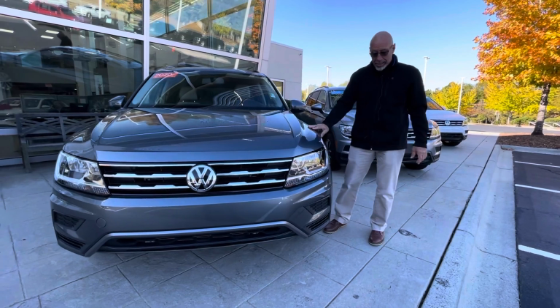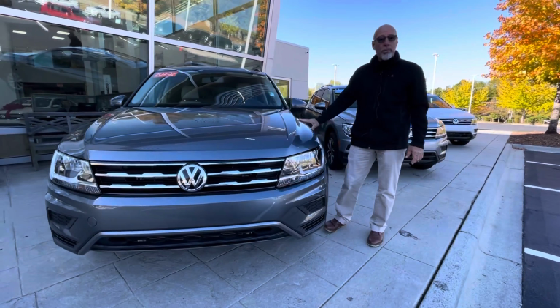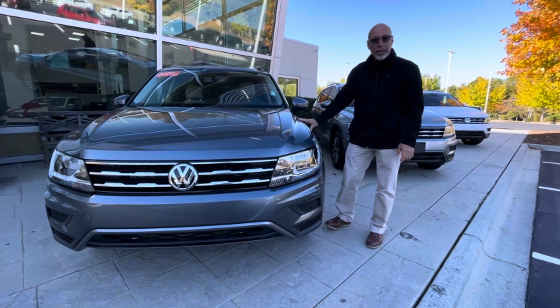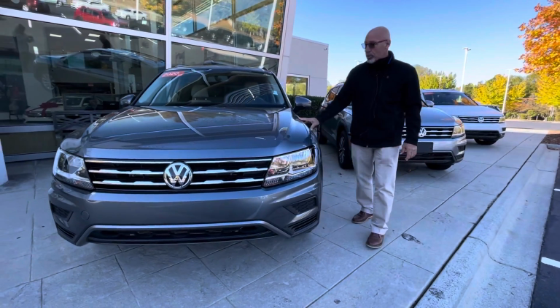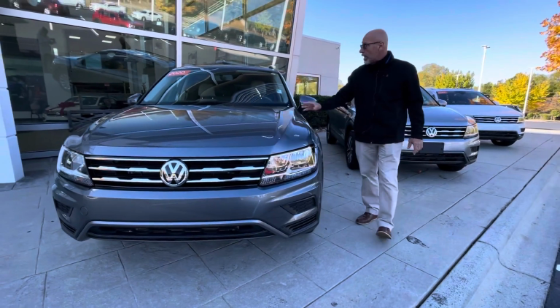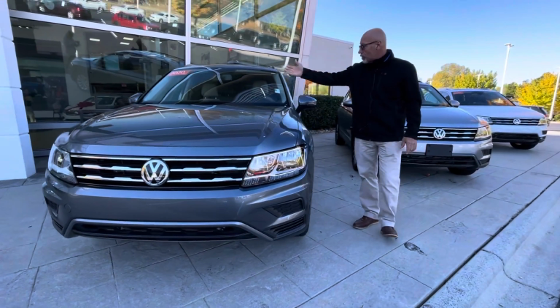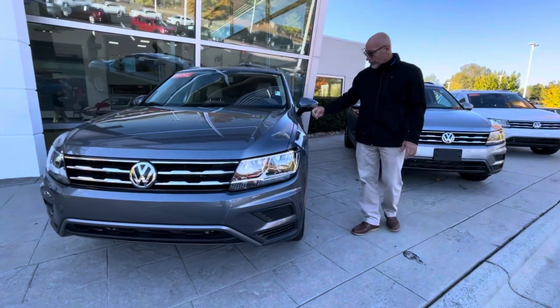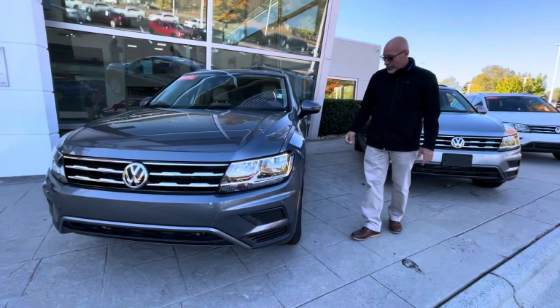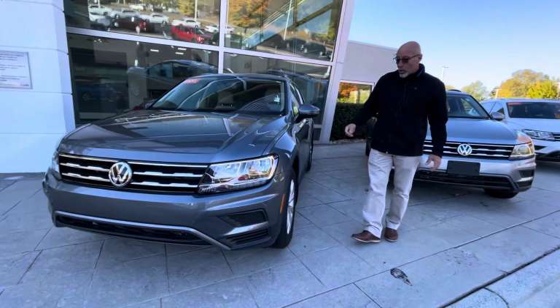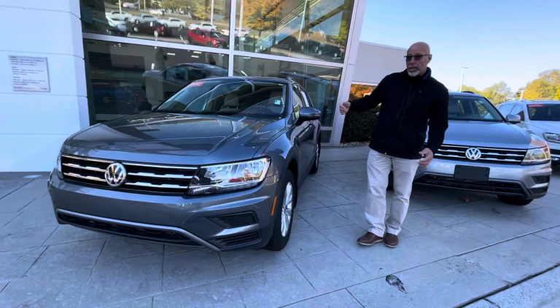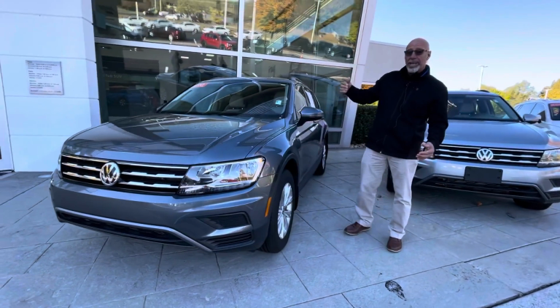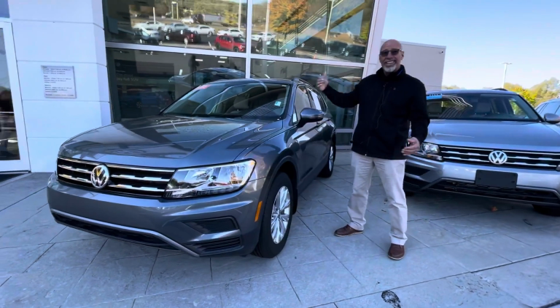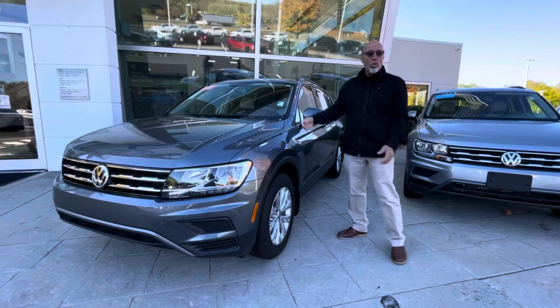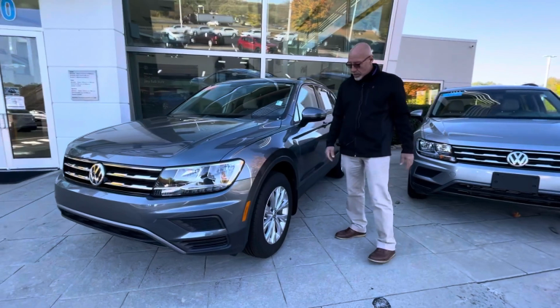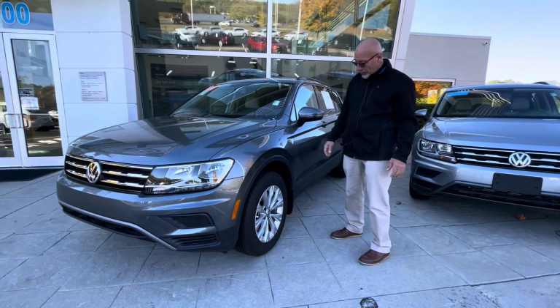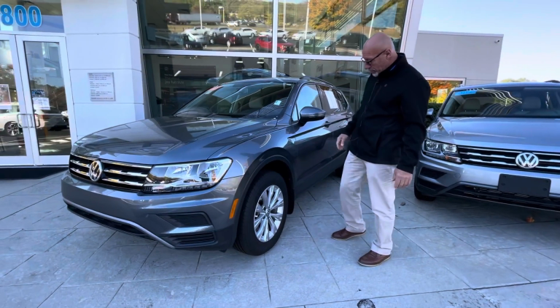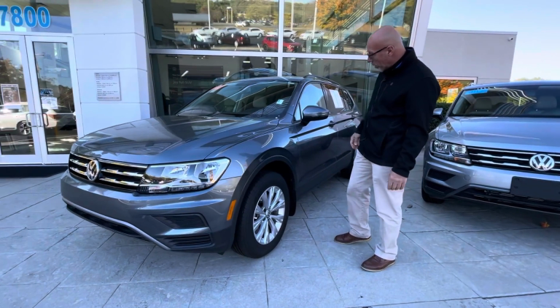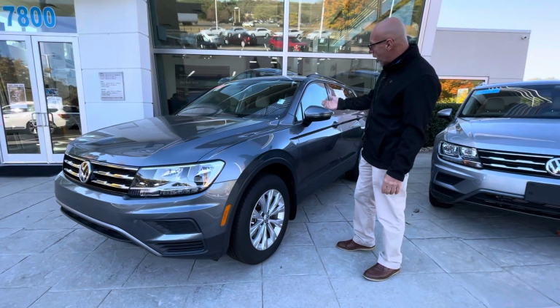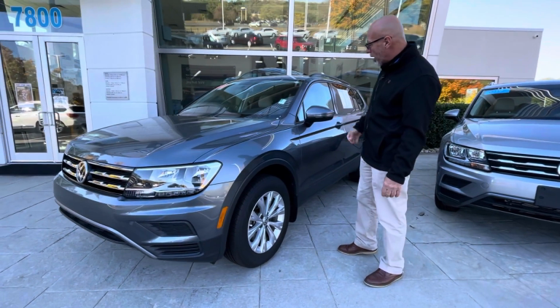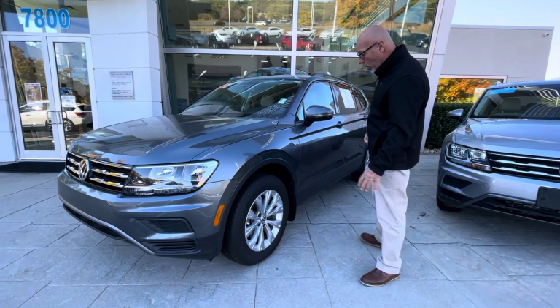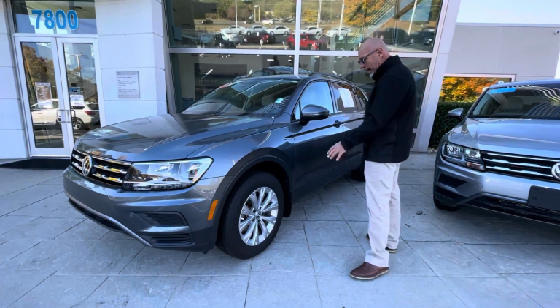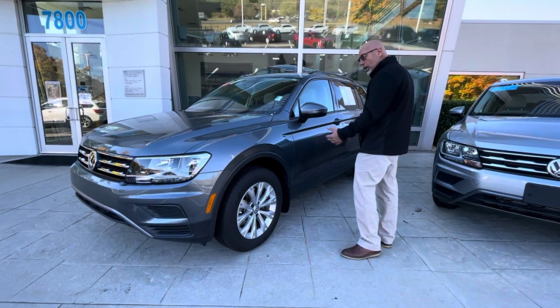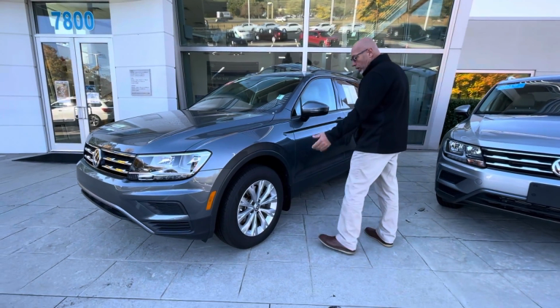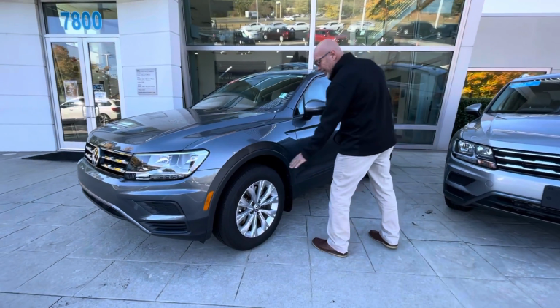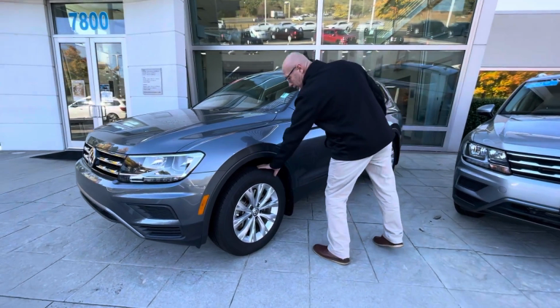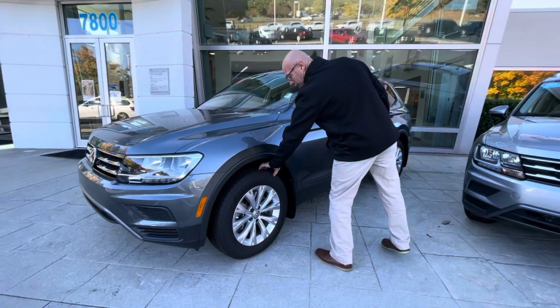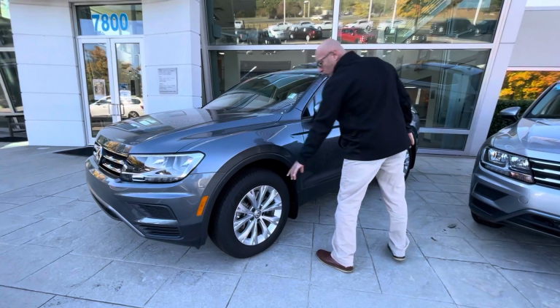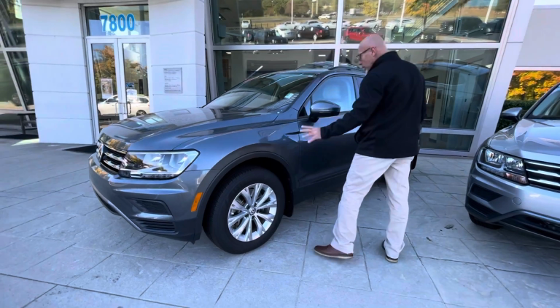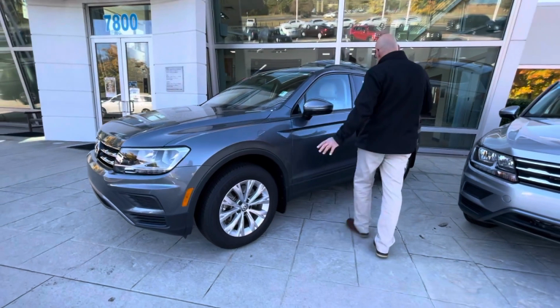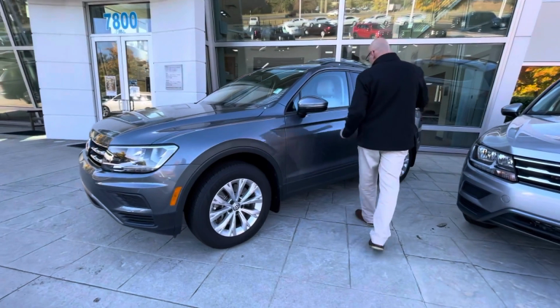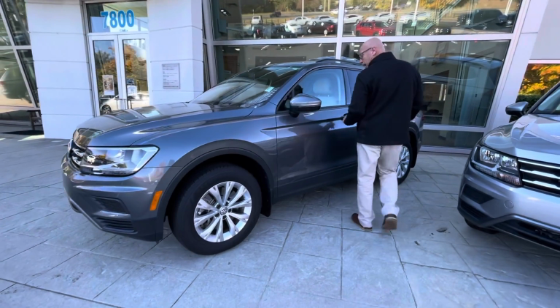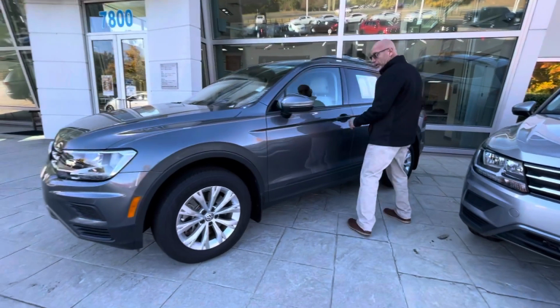It's in perfect condition. It's certified, which means you'll get an additional one year, 12,000 mile bumper to bumper warranty on it. With only 6,000 miles on the car, tires and everything are brand new.